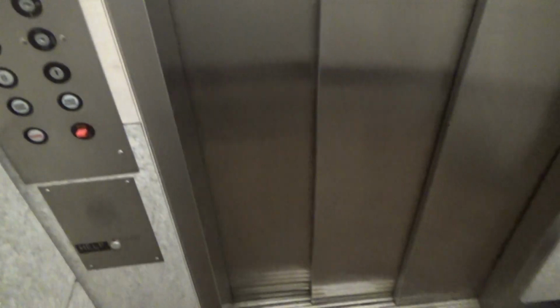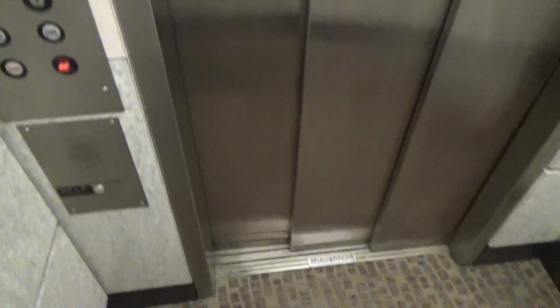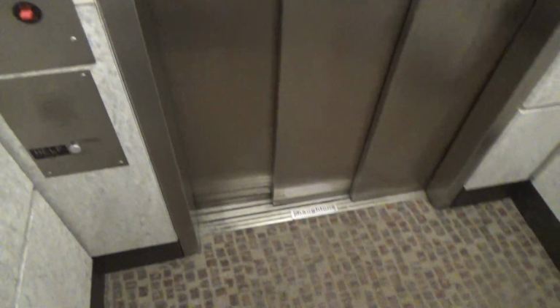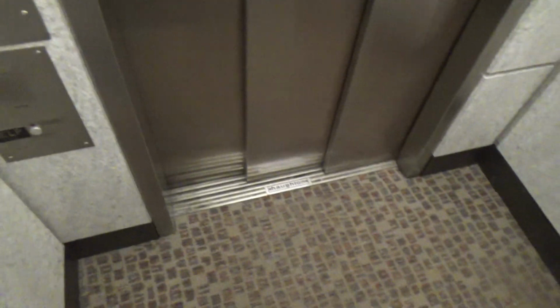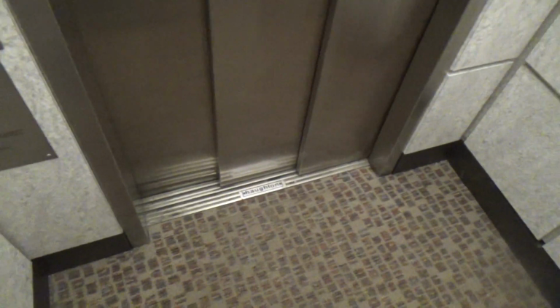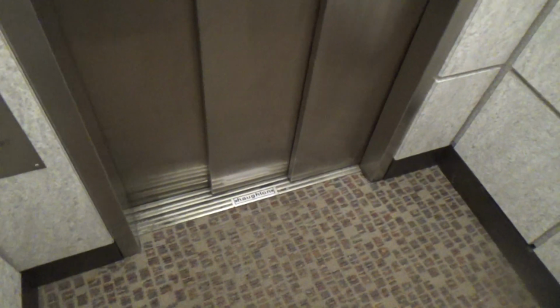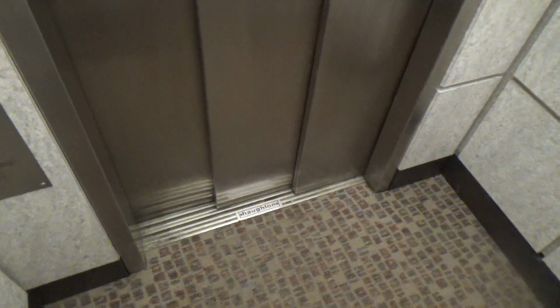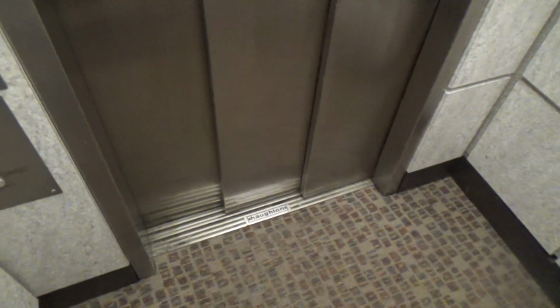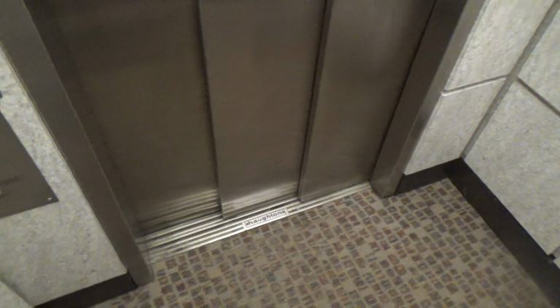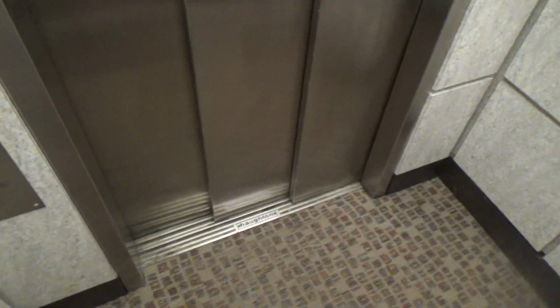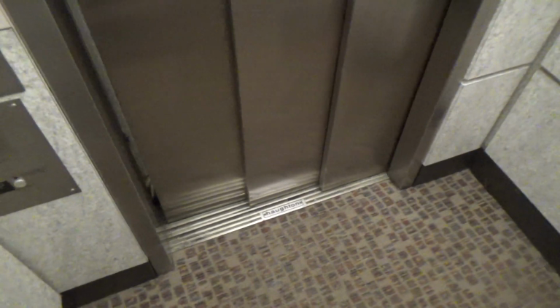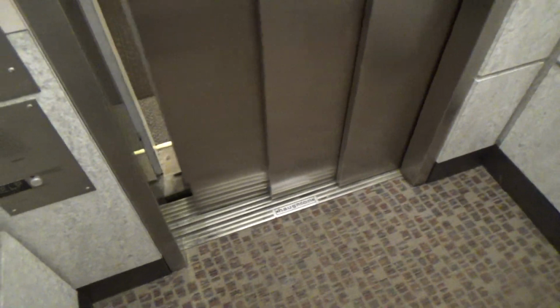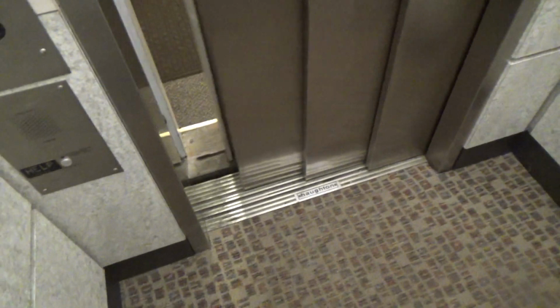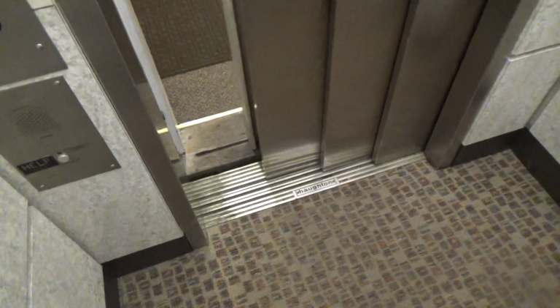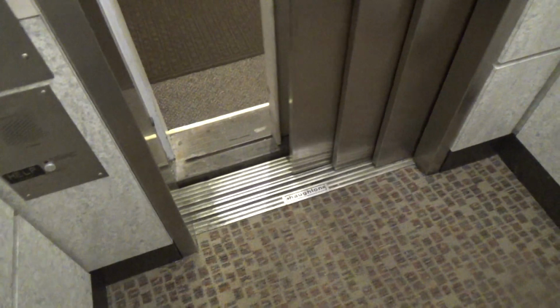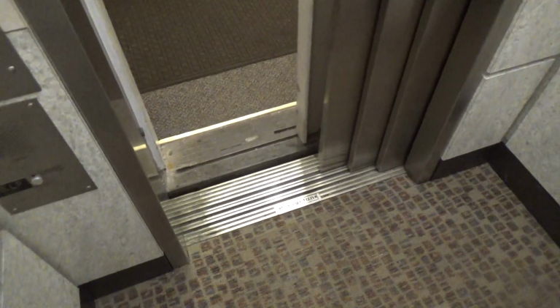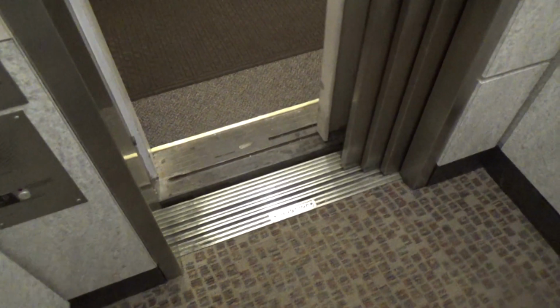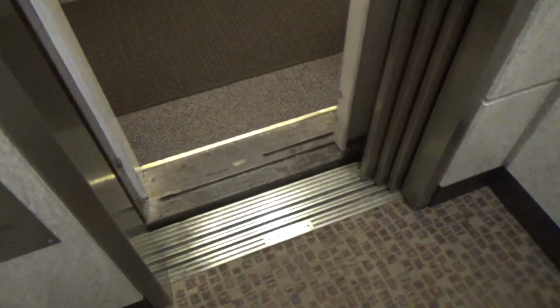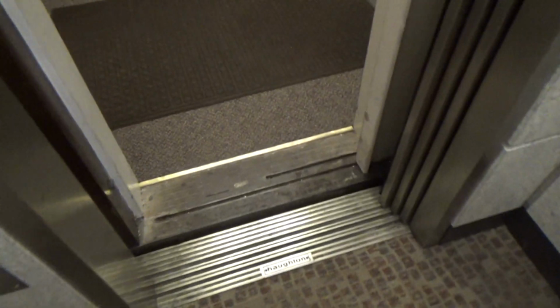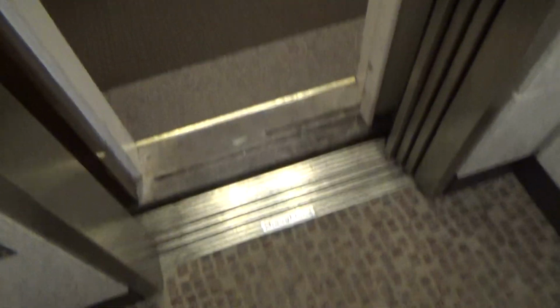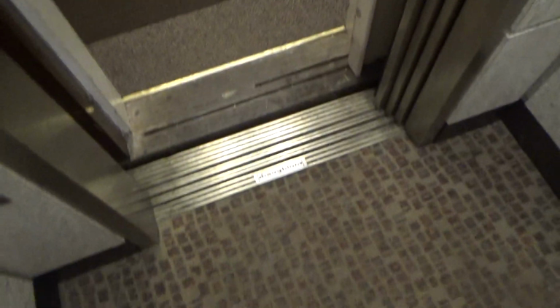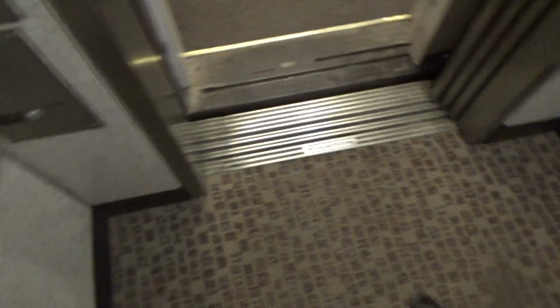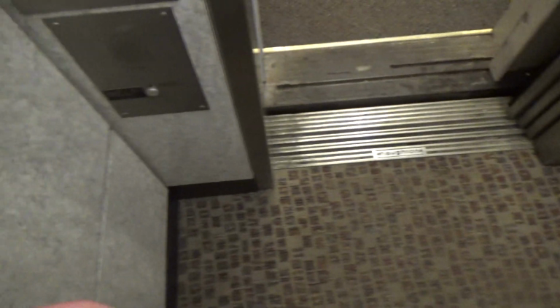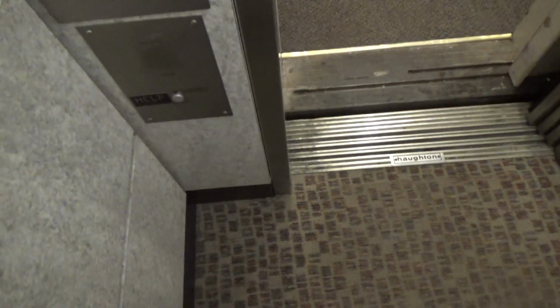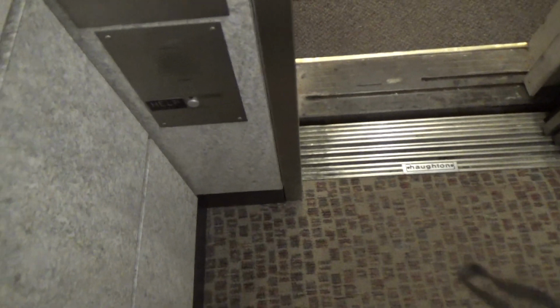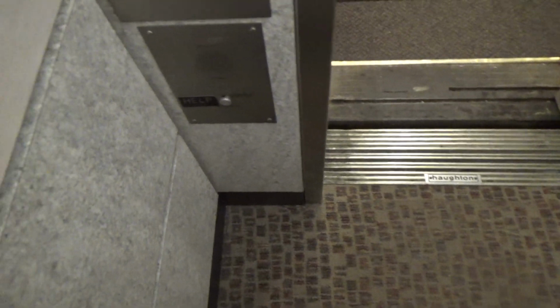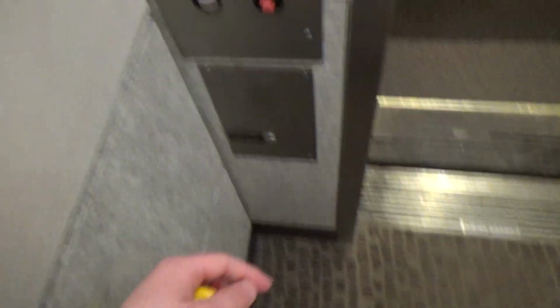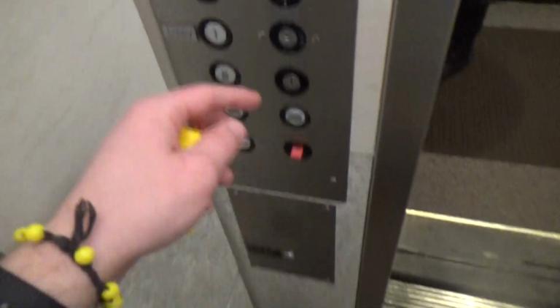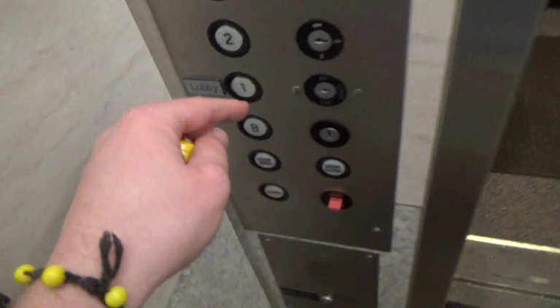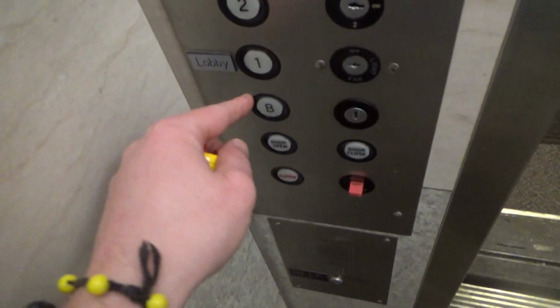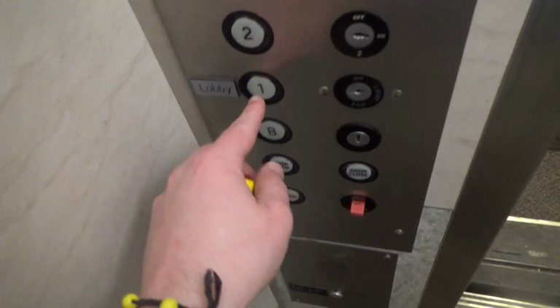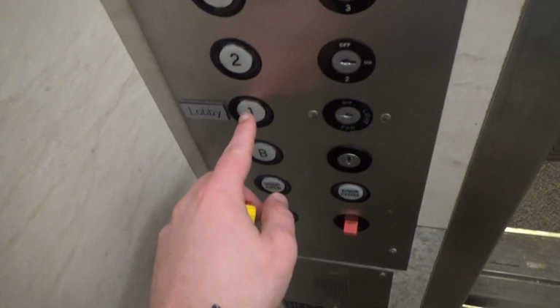Listen to that motor and look at that free speed — I'm going down.